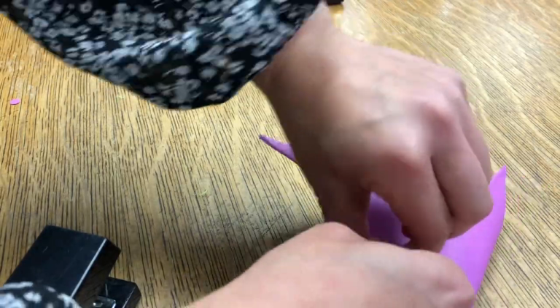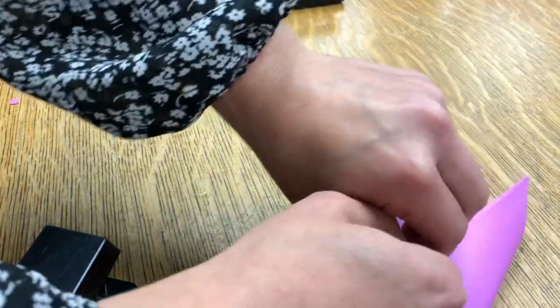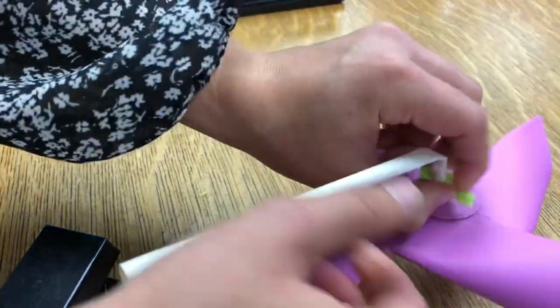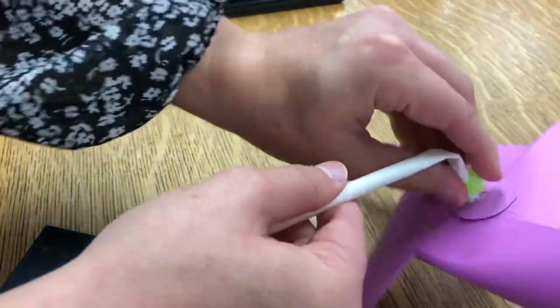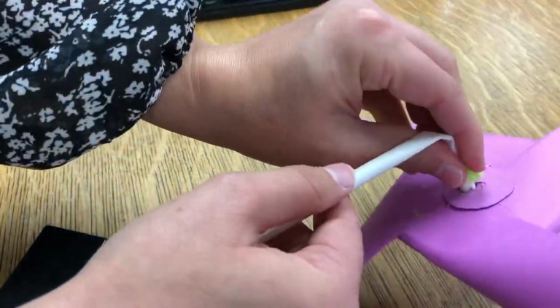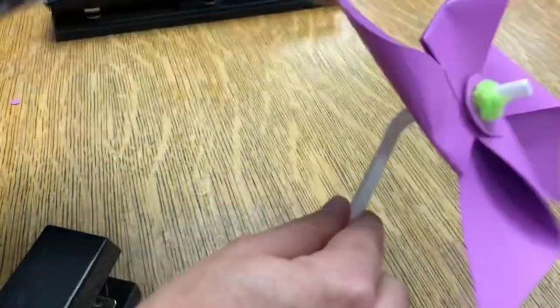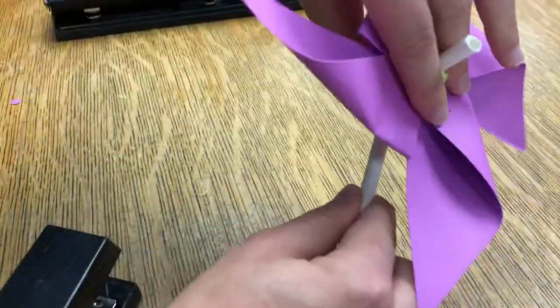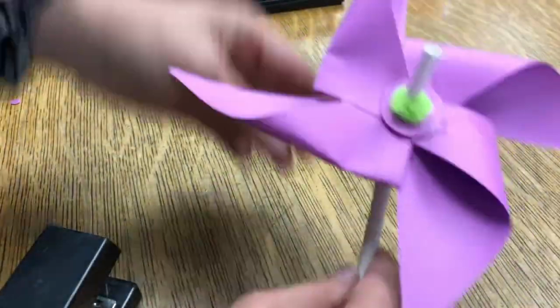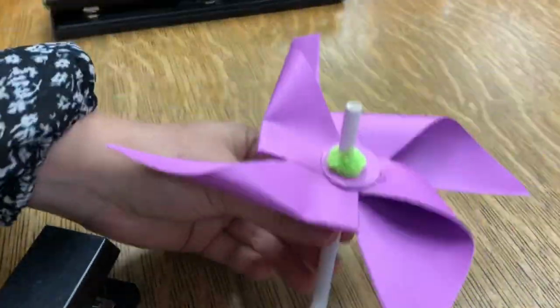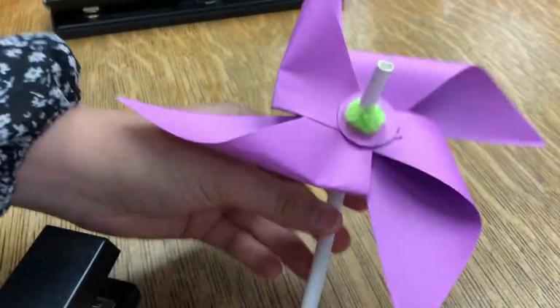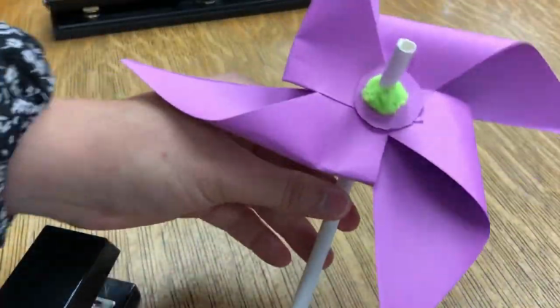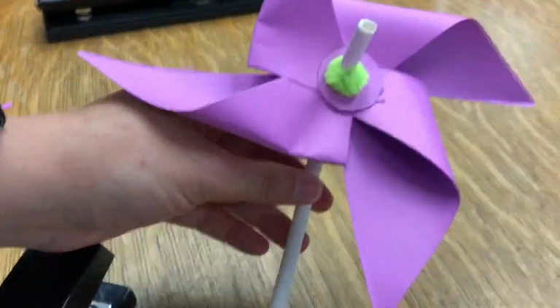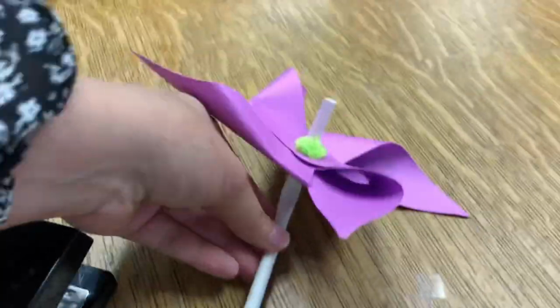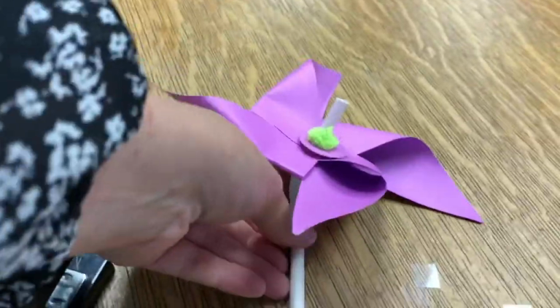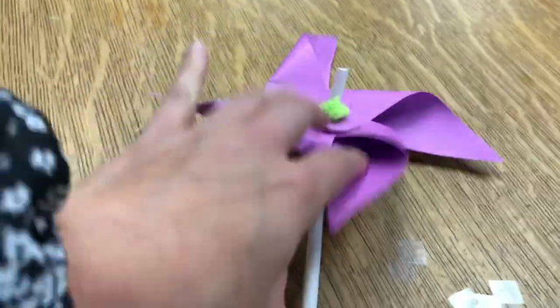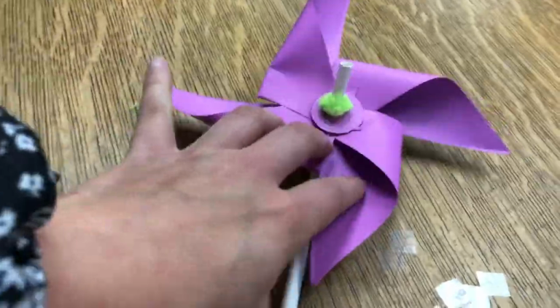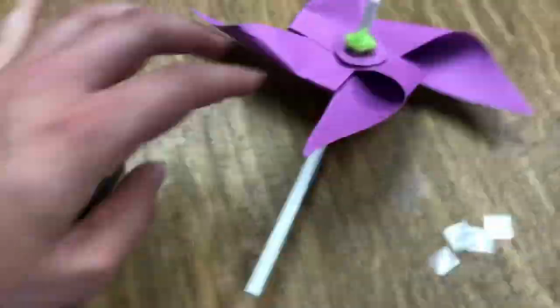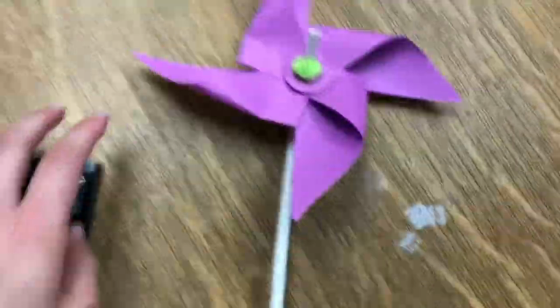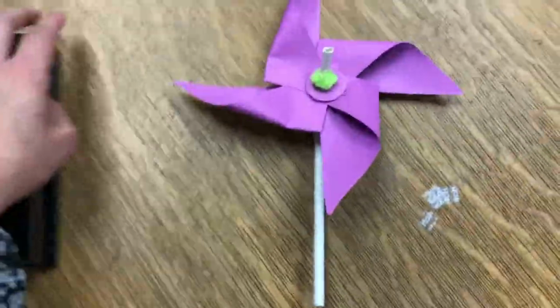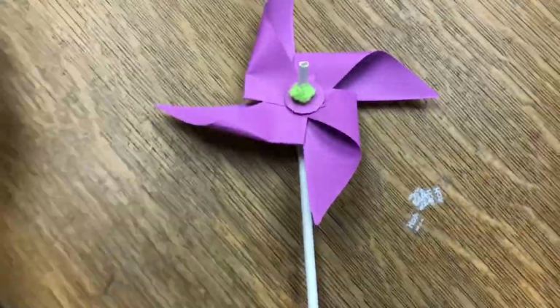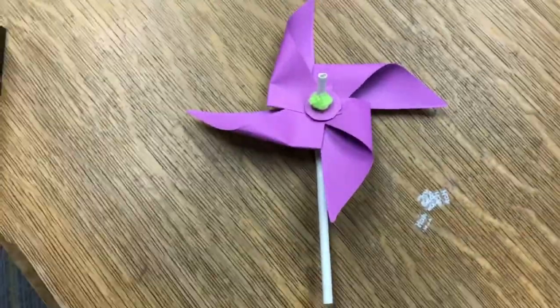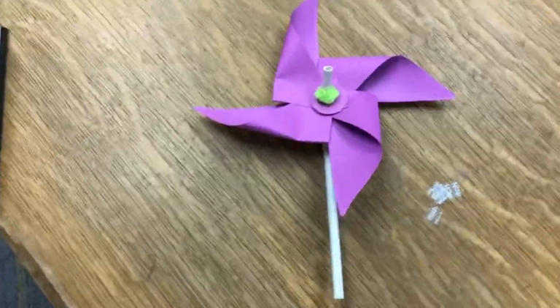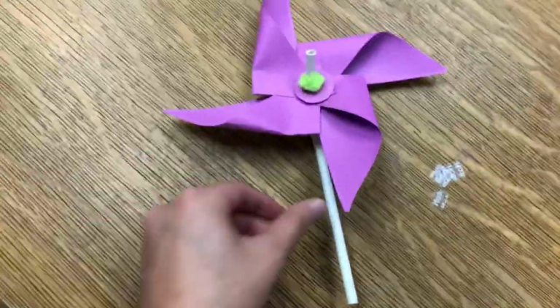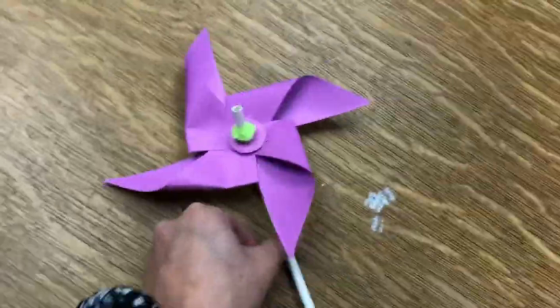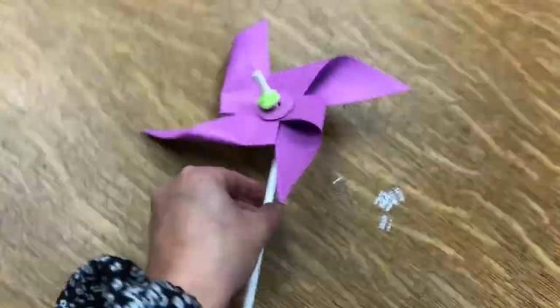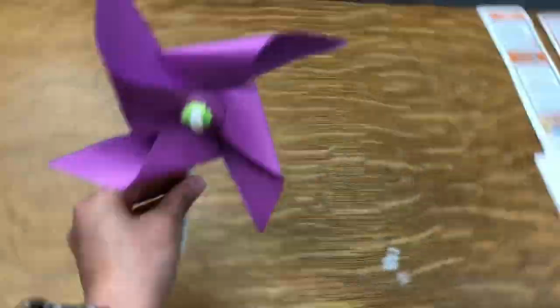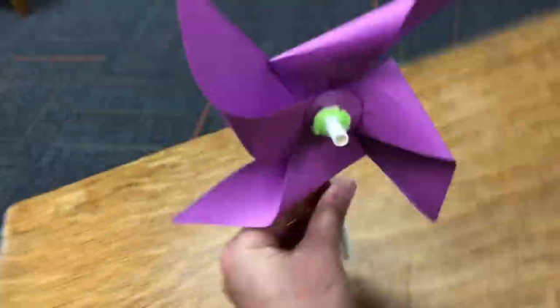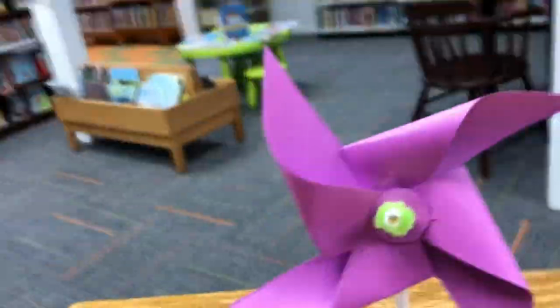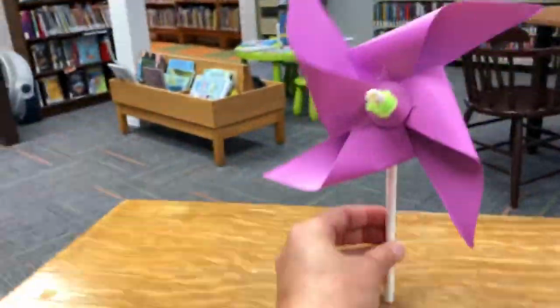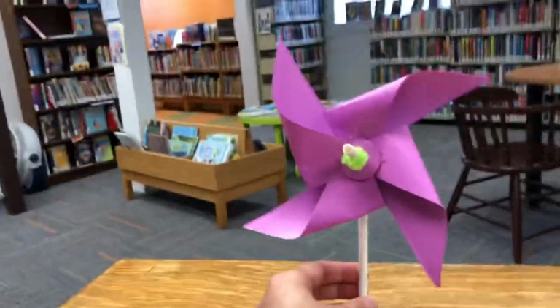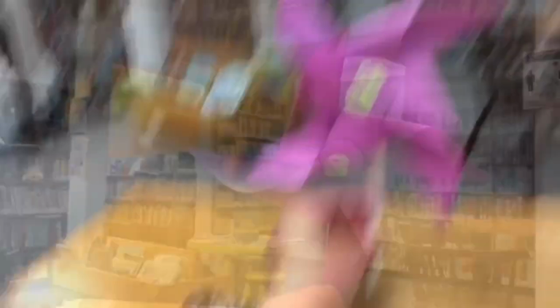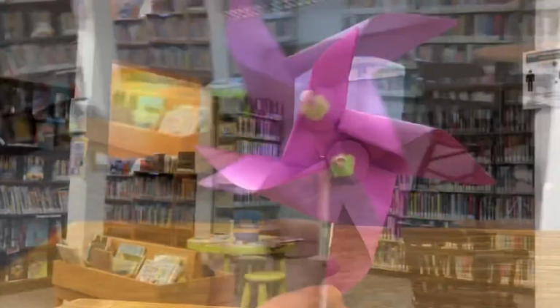And once you're done that, you've got your pinwheel. Let's see if we can make it spin!